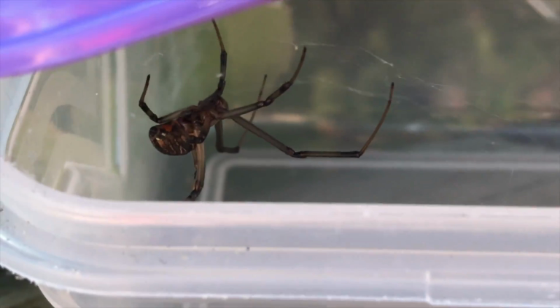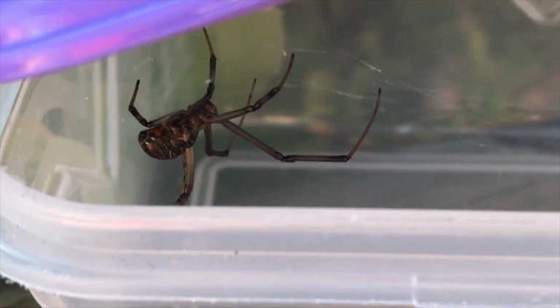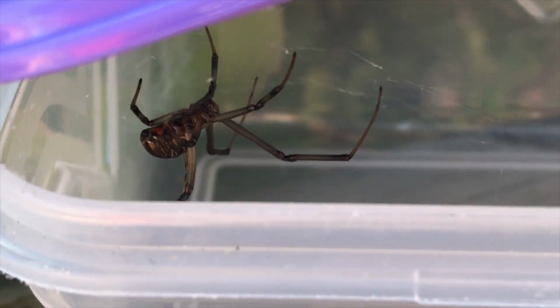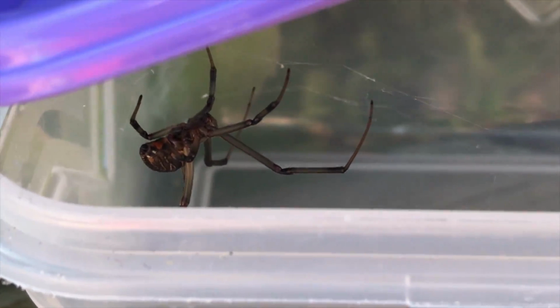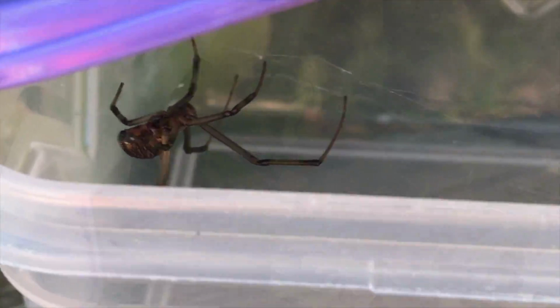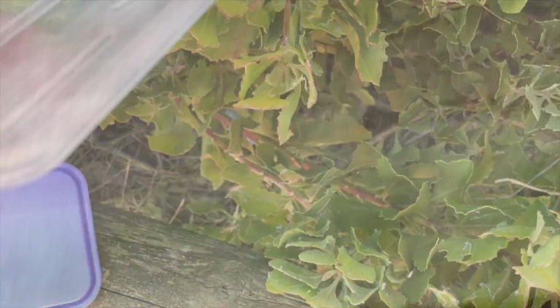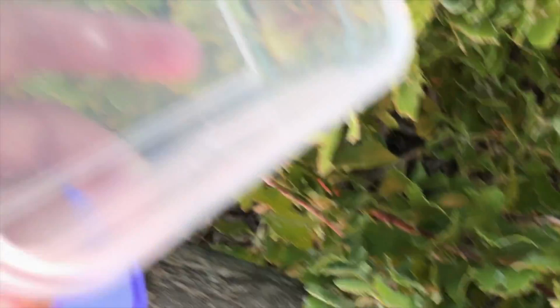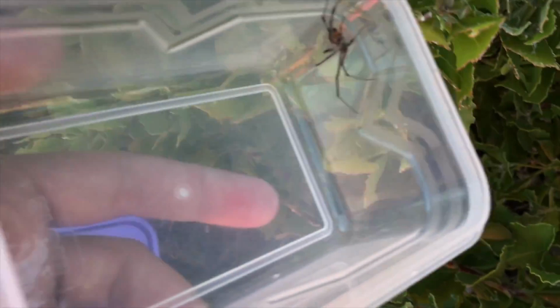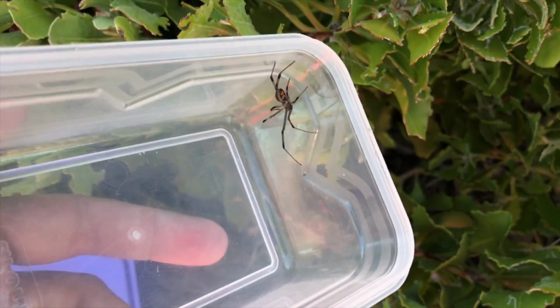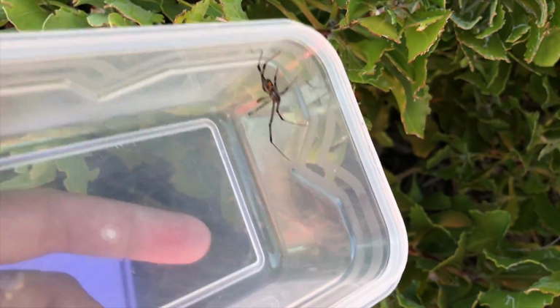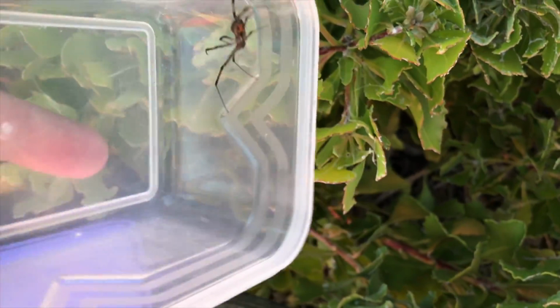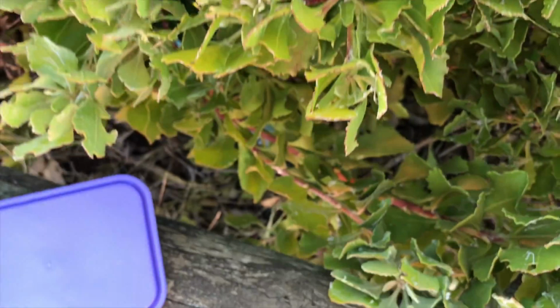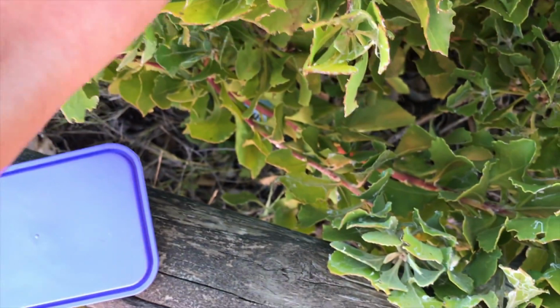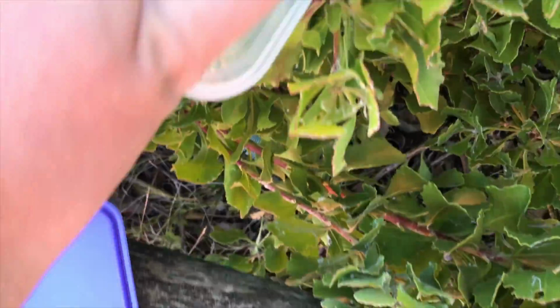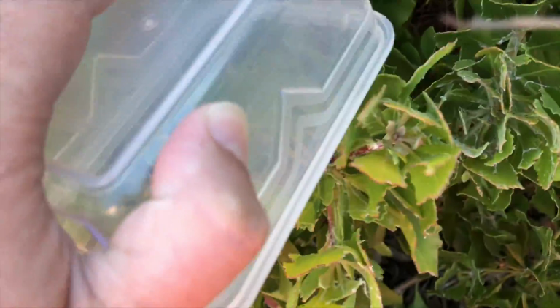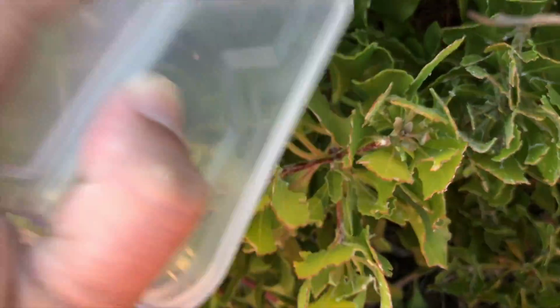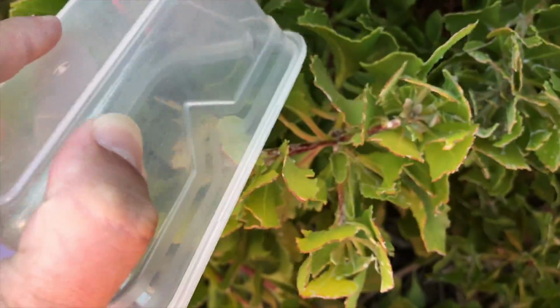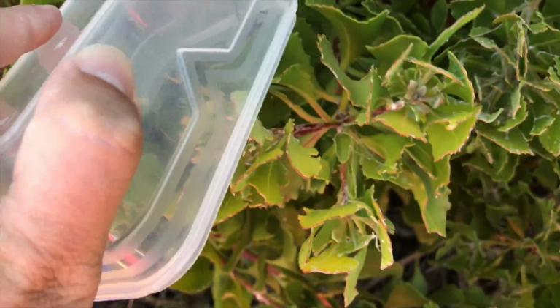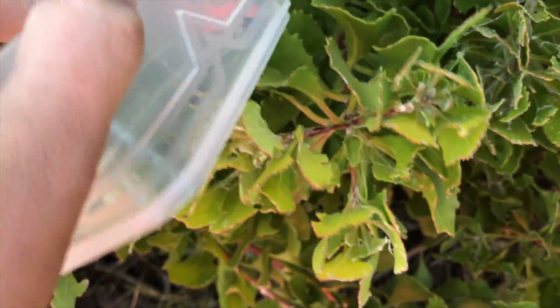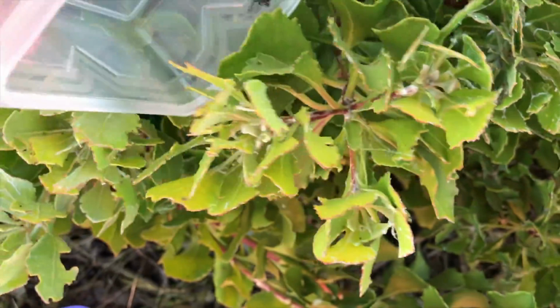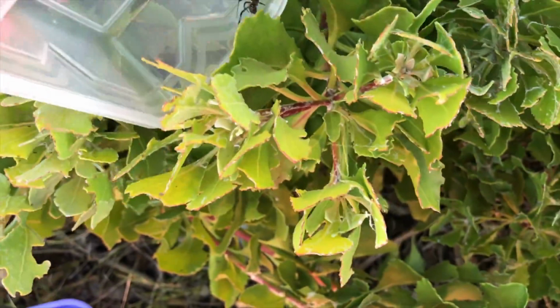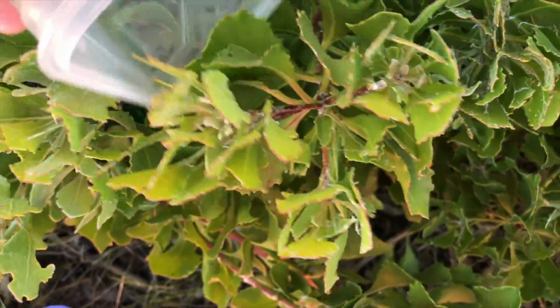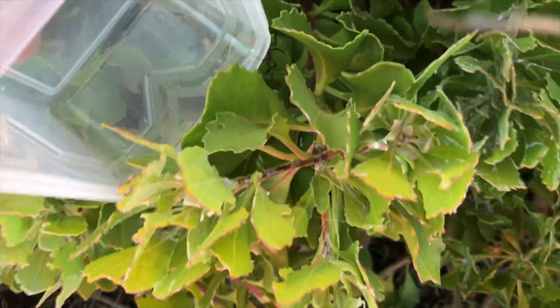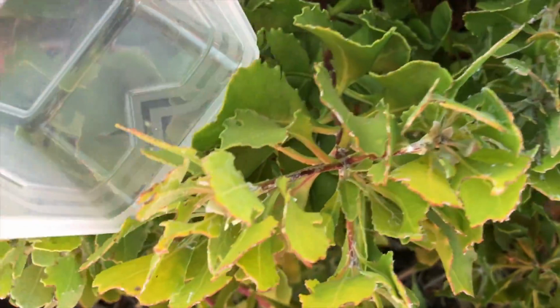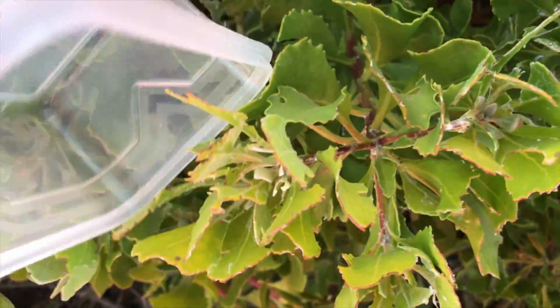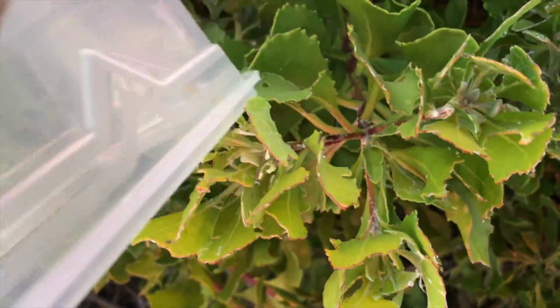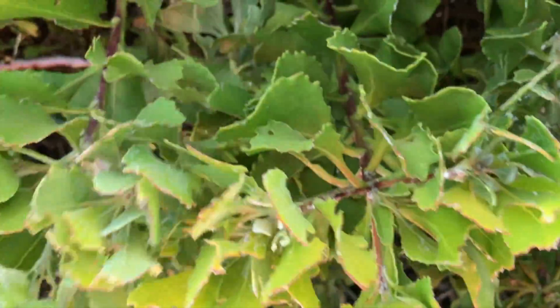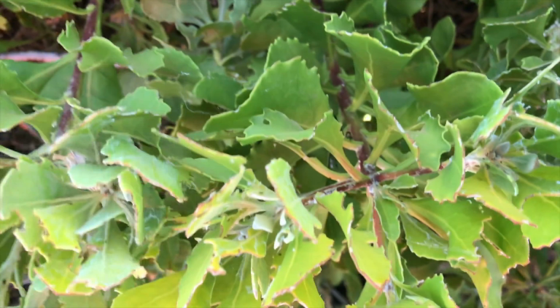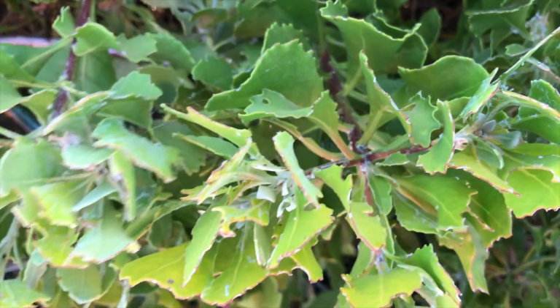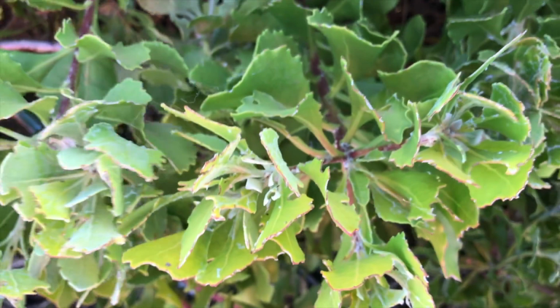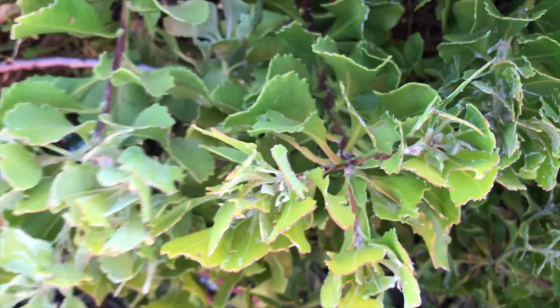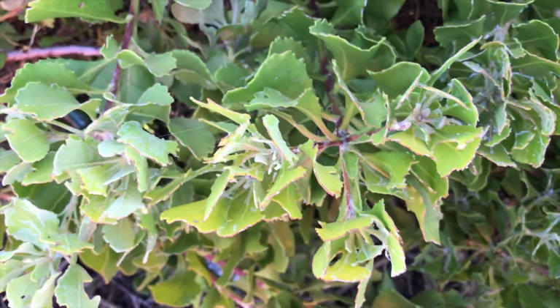I'm just going to release this guy now. Let this little guy go over here. Try and get him out — there he goes. Thanks guys, stay safe.